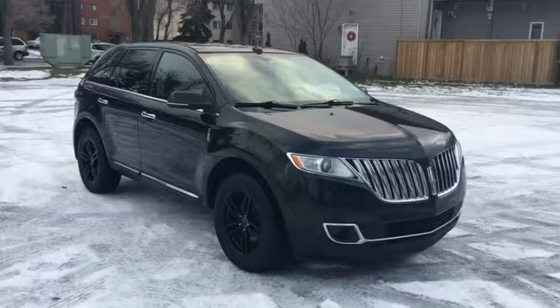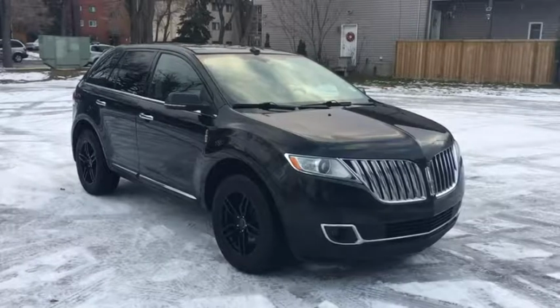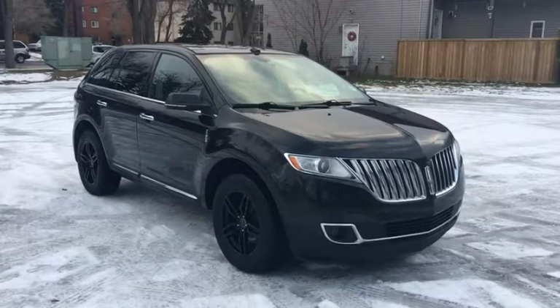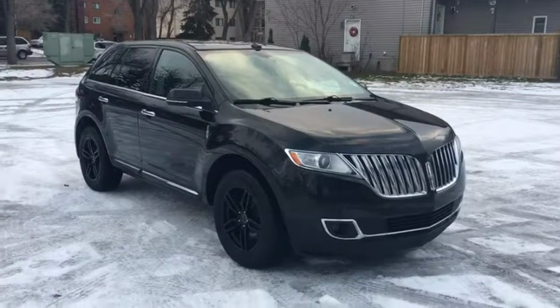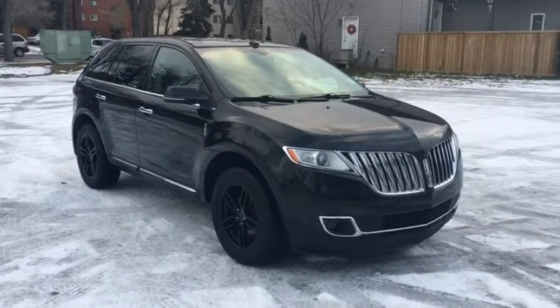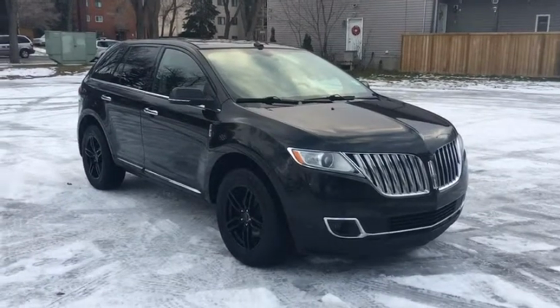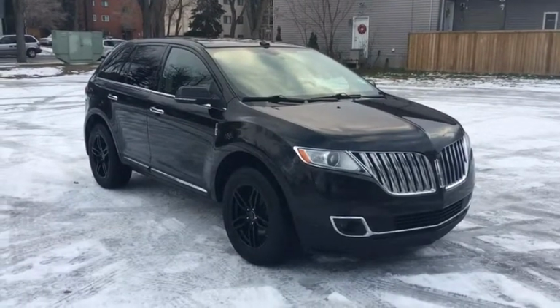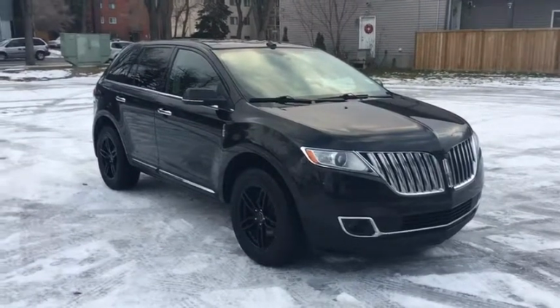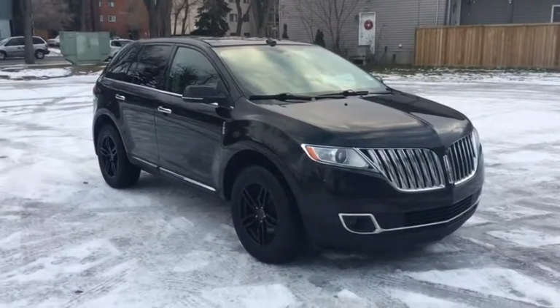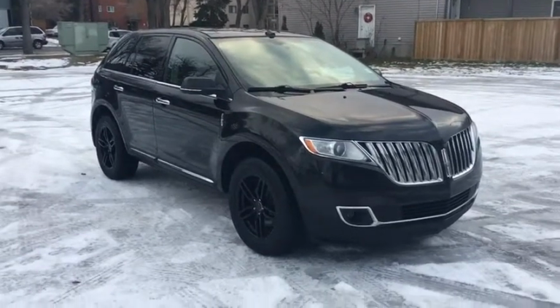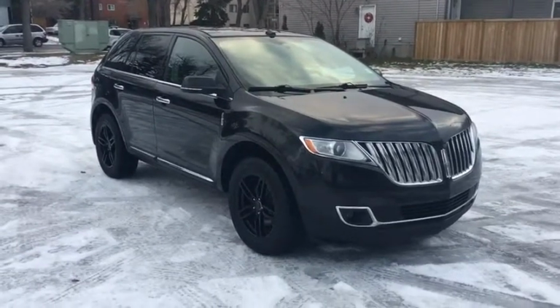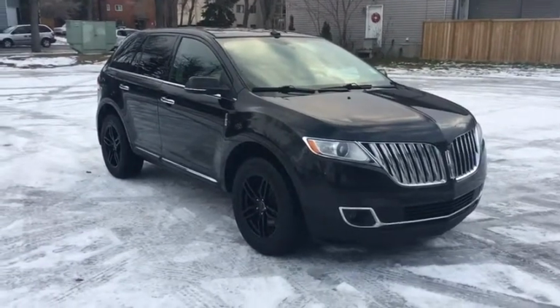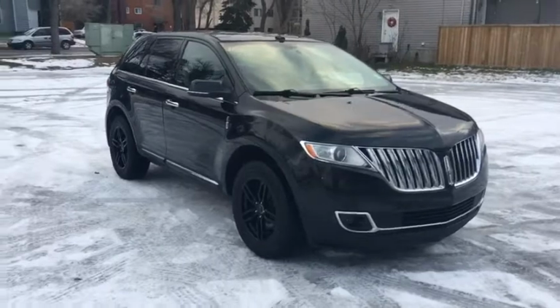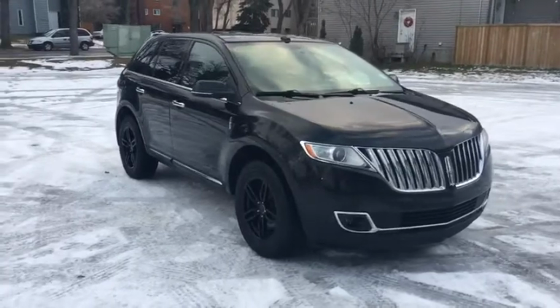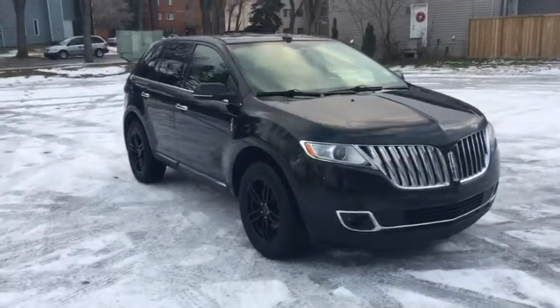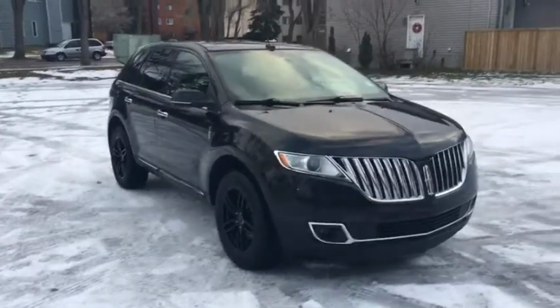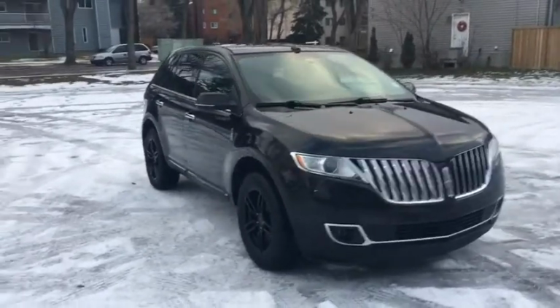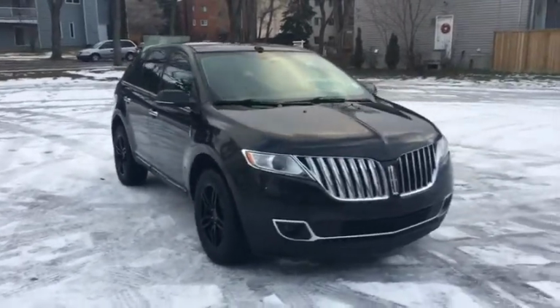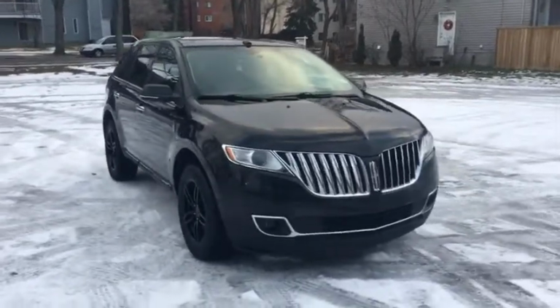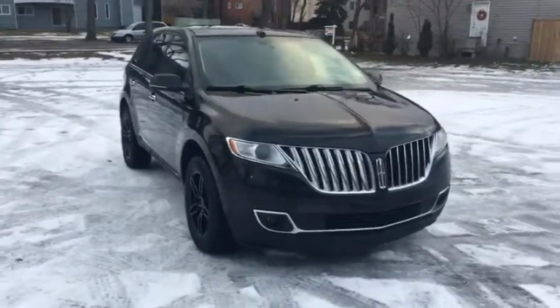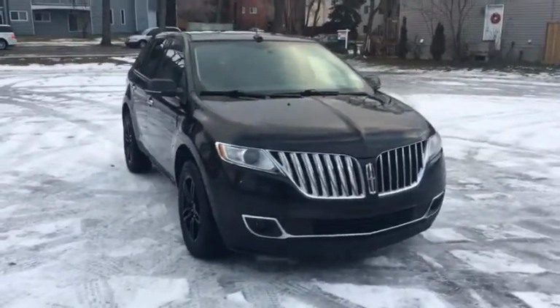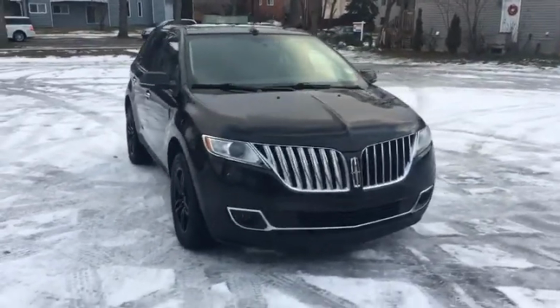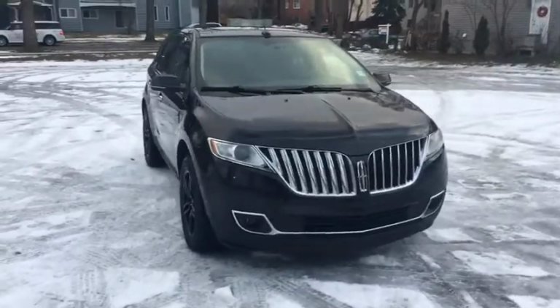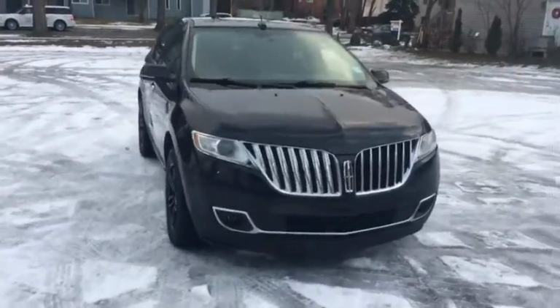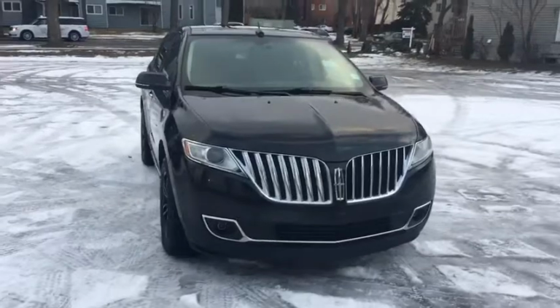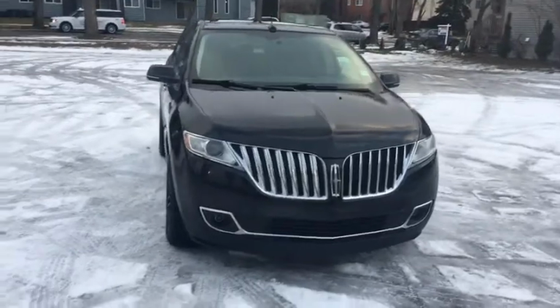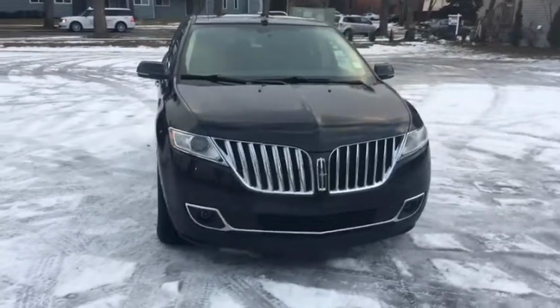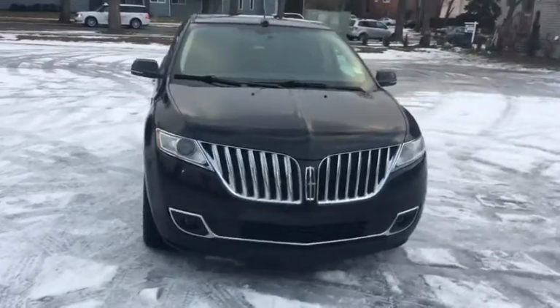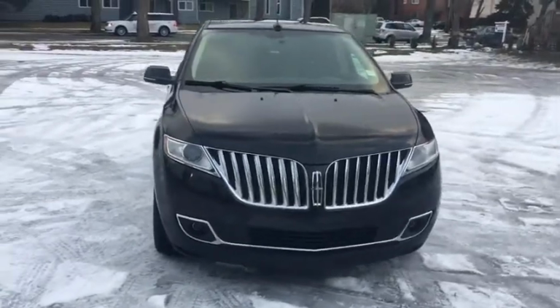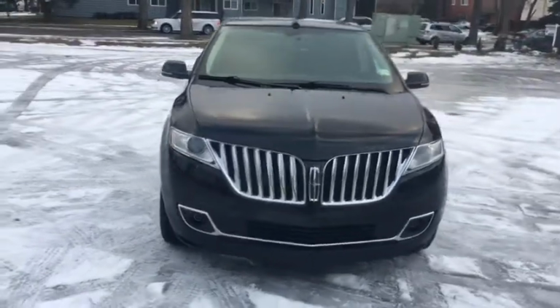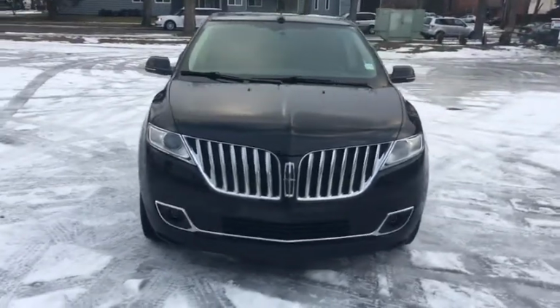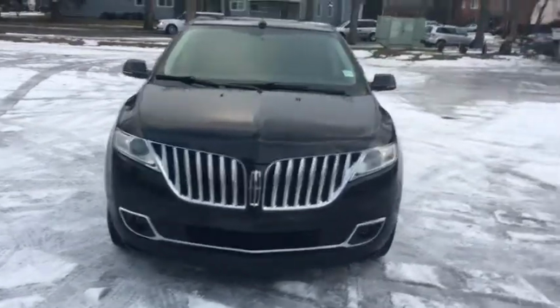Hey guys, it's Kevin here with Waterloo Ford Lincoln. Today I'm showing you this 2013 Lincoln MKX in black. This crossover SUV has a 3.7 liter V6 engine with automatic all-wheel drive.